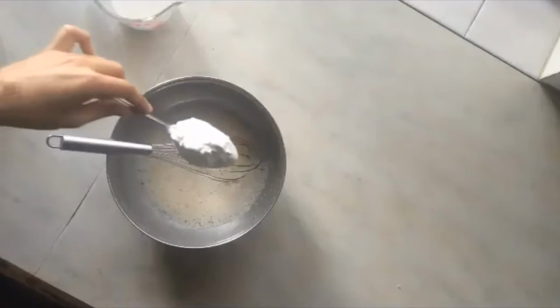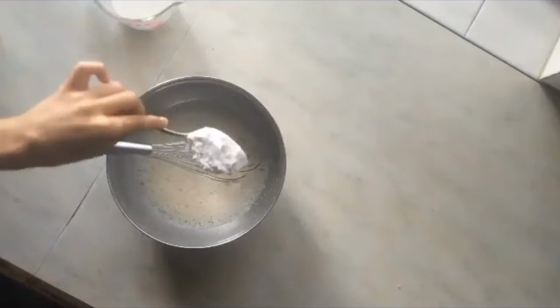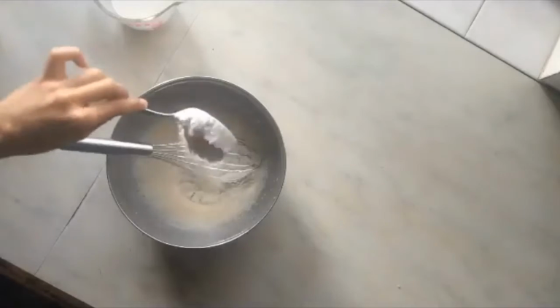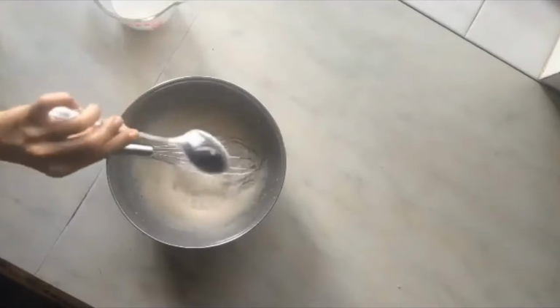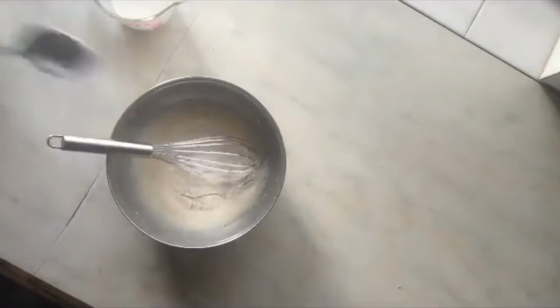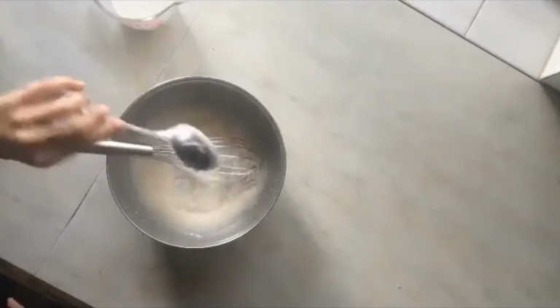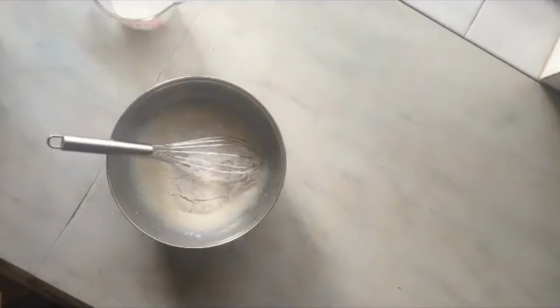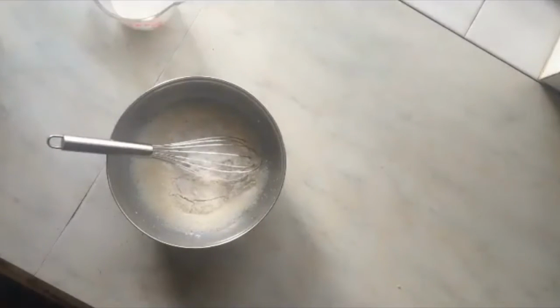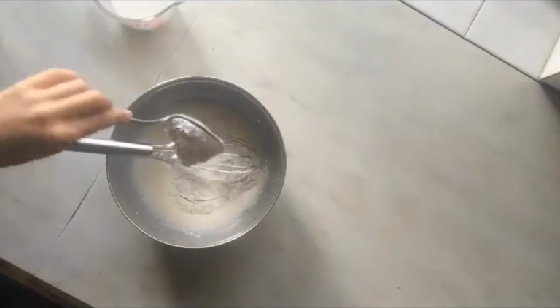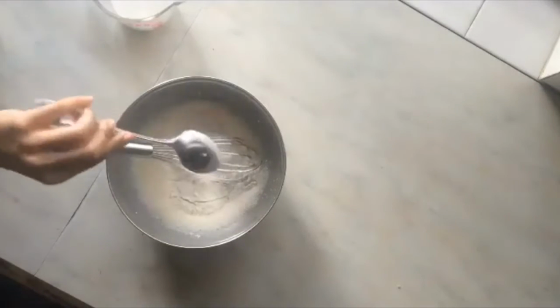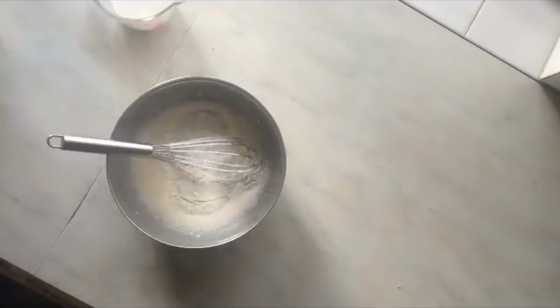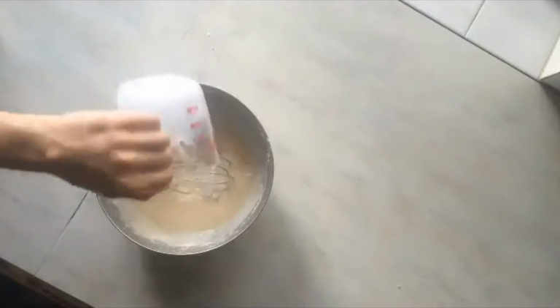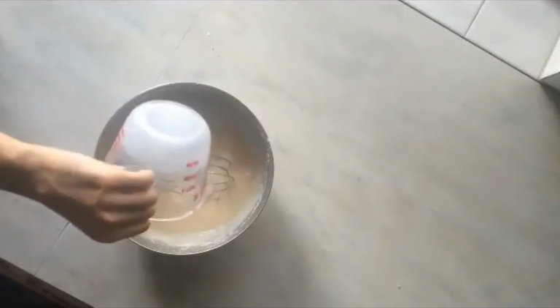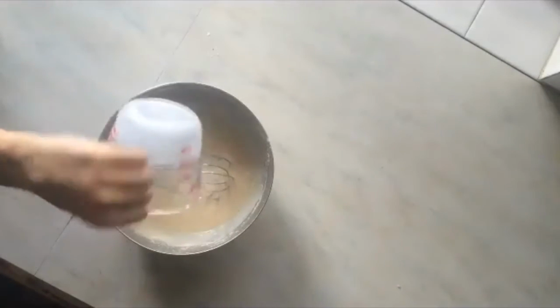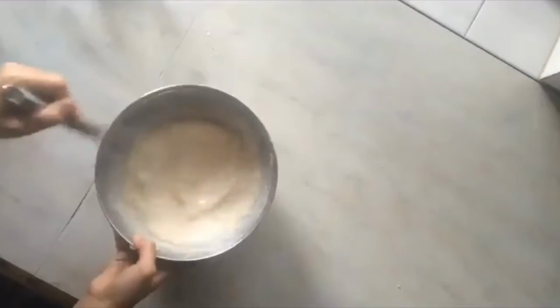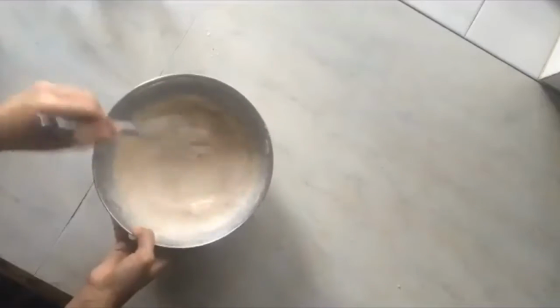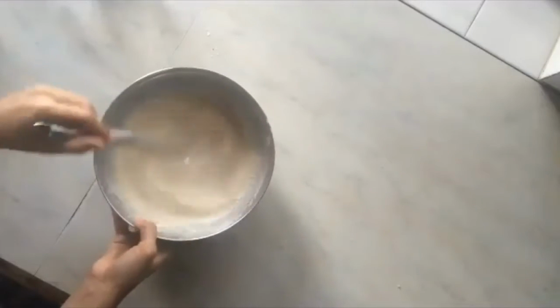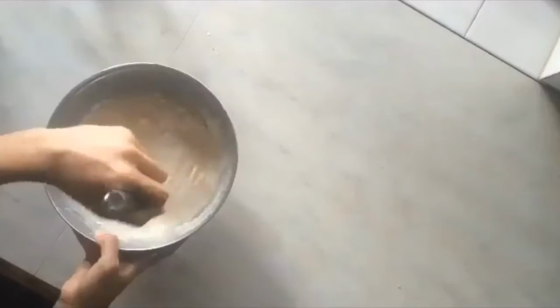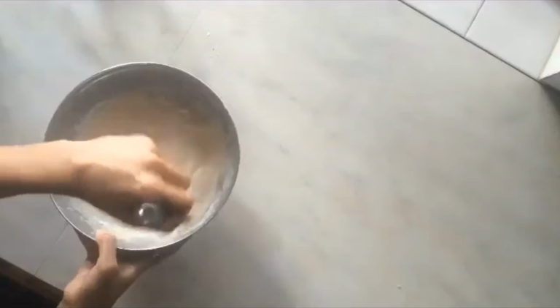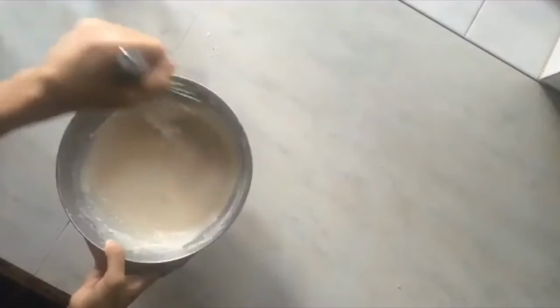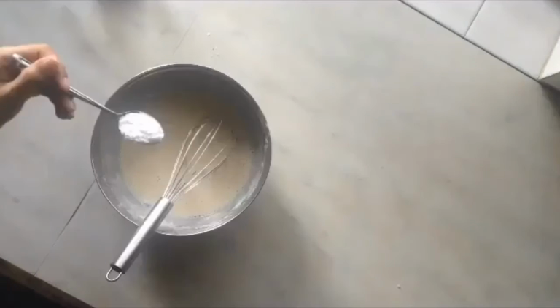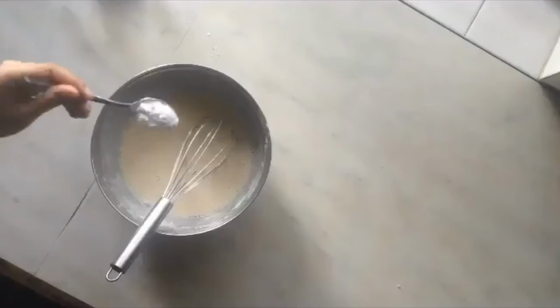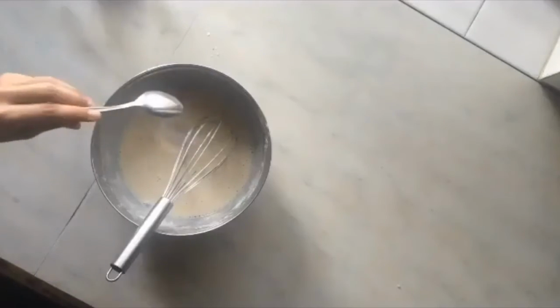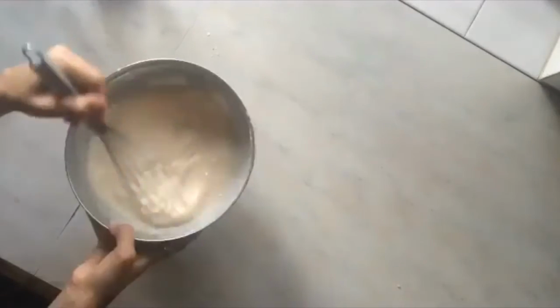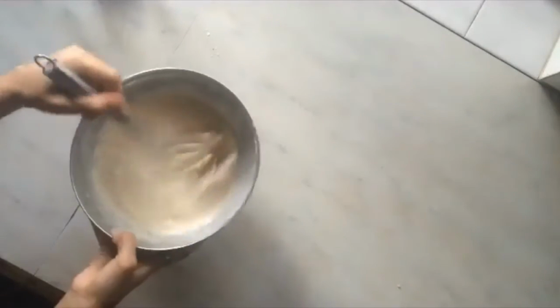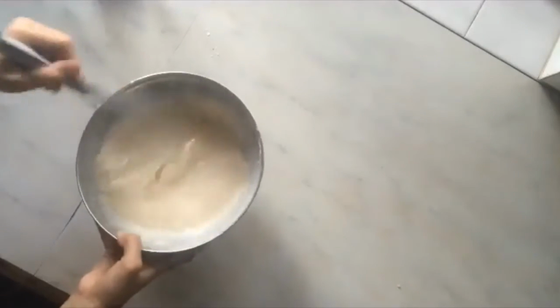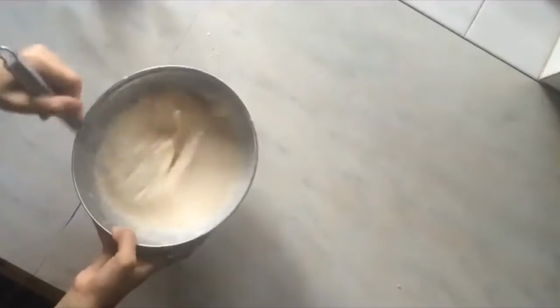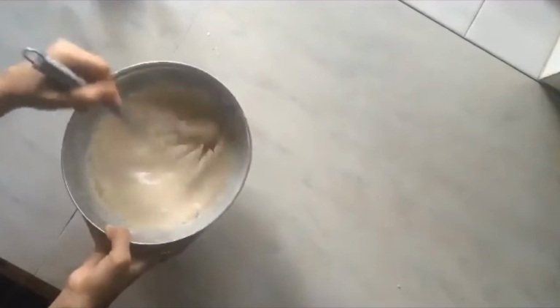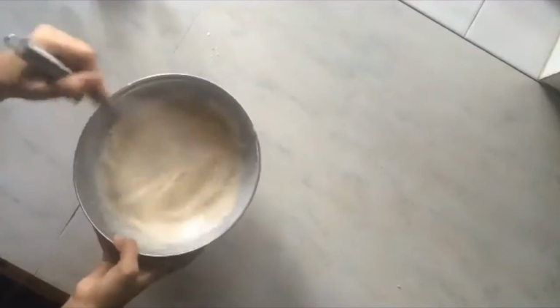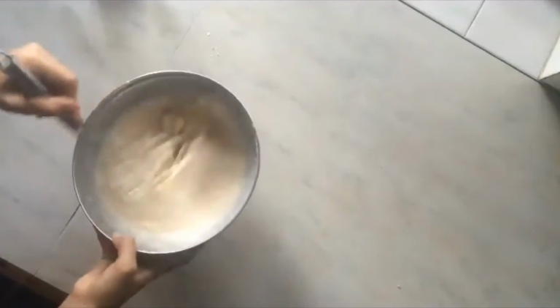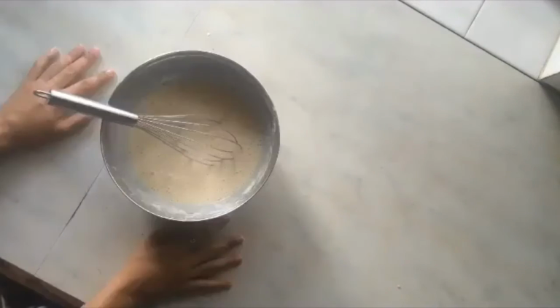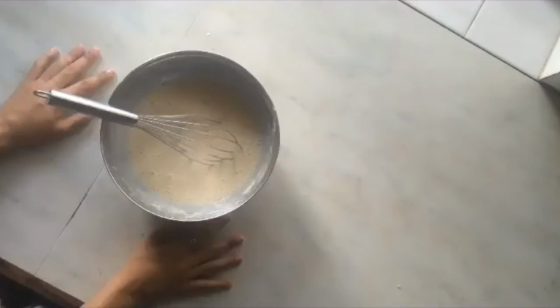Add in half the amount of milk, all the flour, and then the milk again. Now whisk really well and add in the bicarbonate soda. Whisk one final time and you're done.